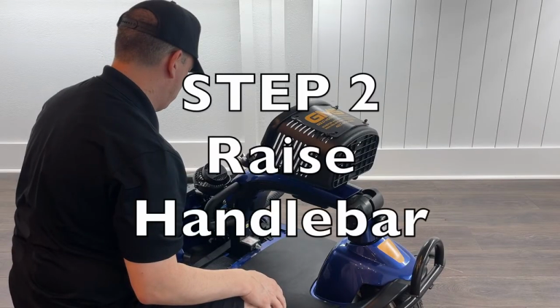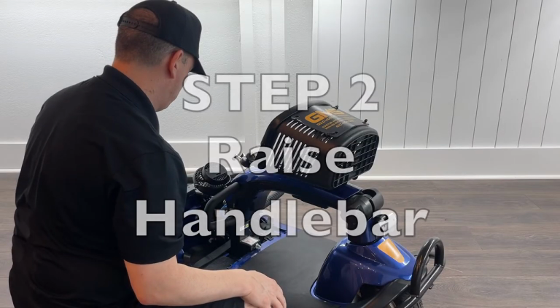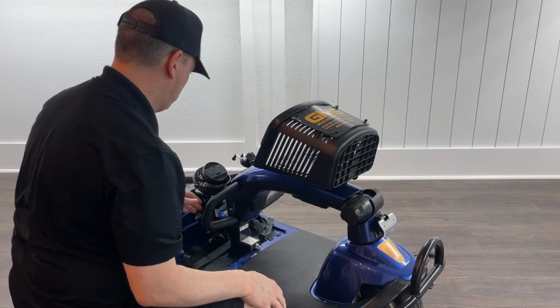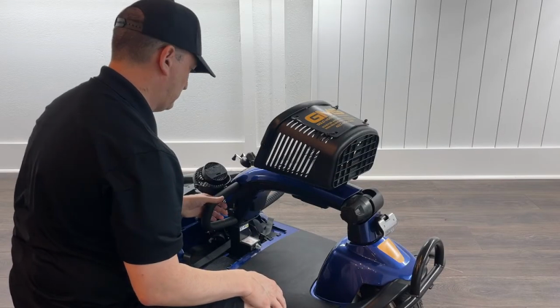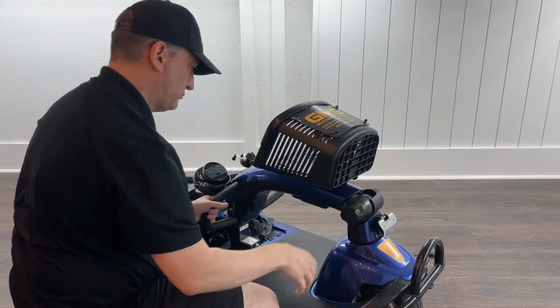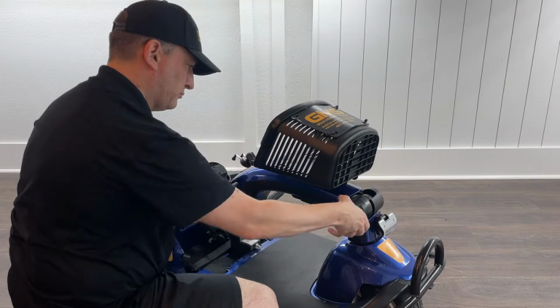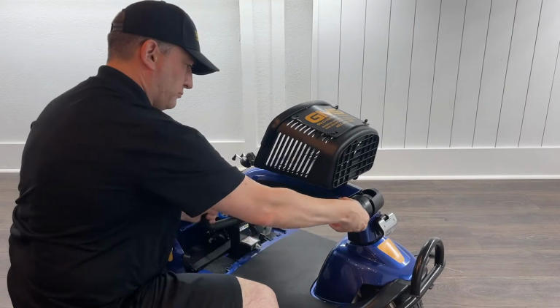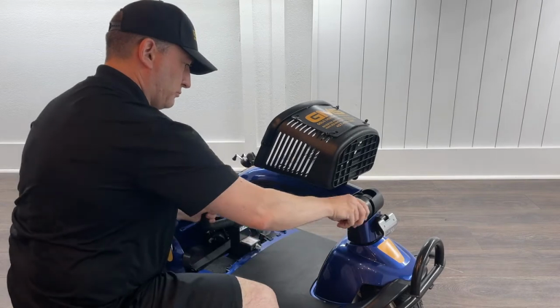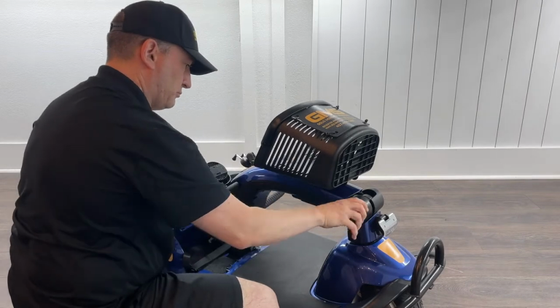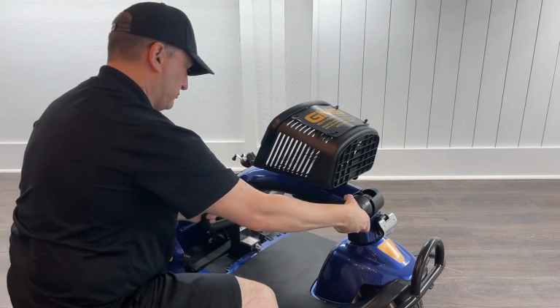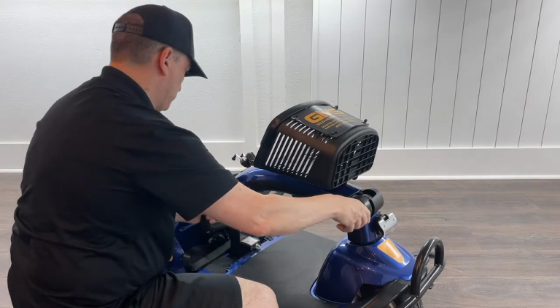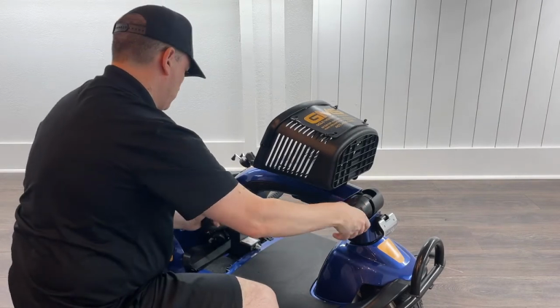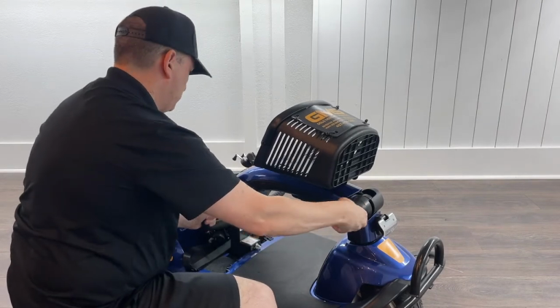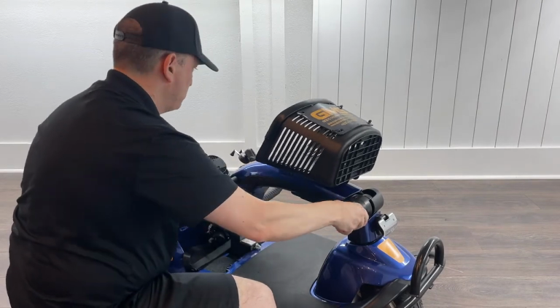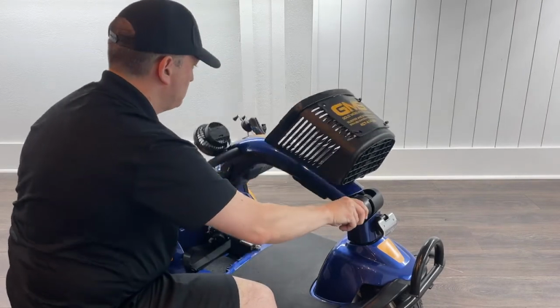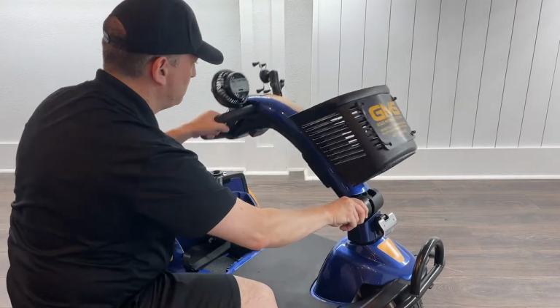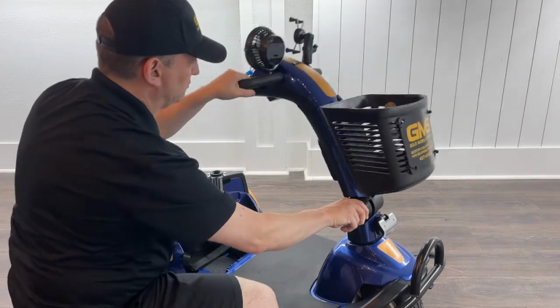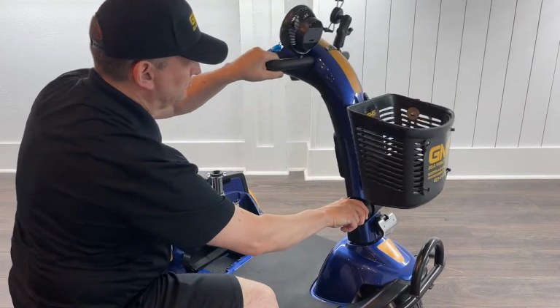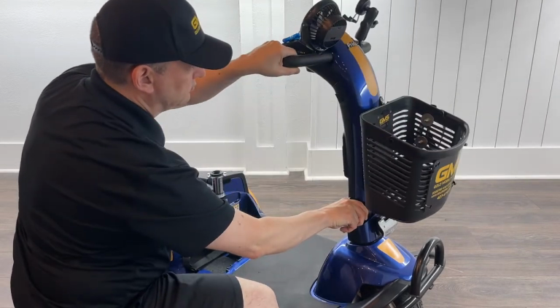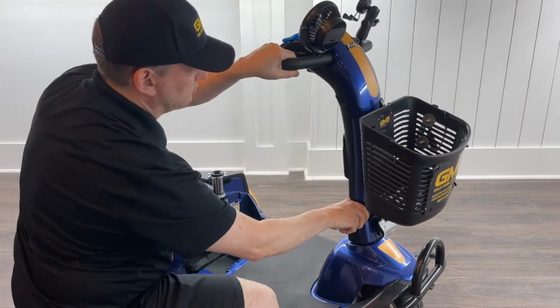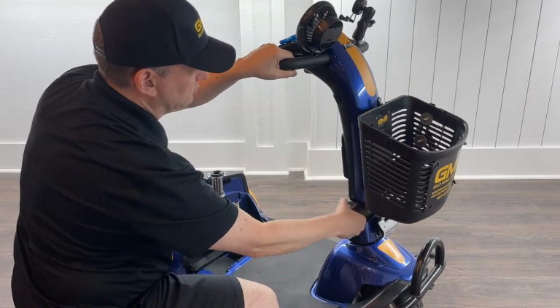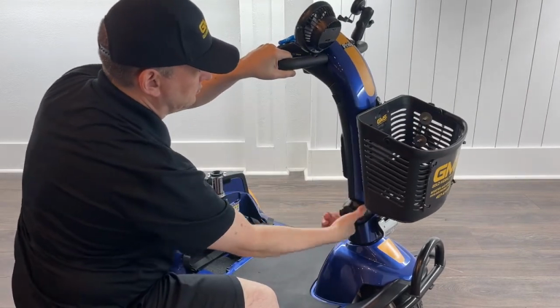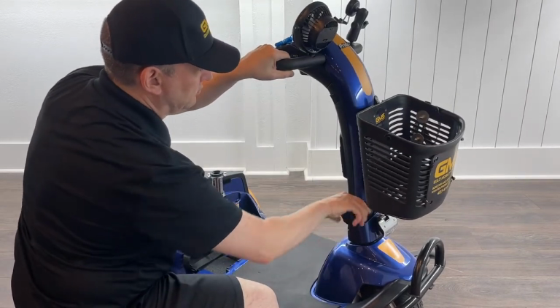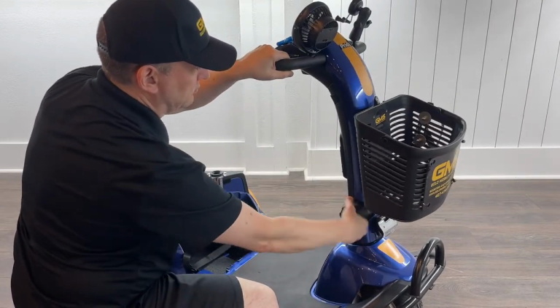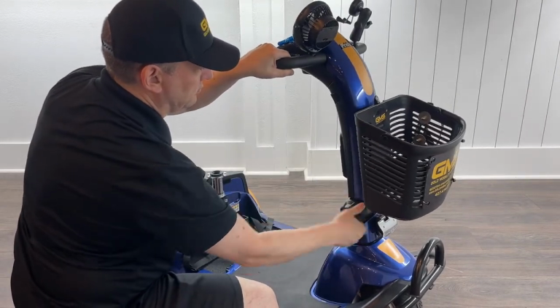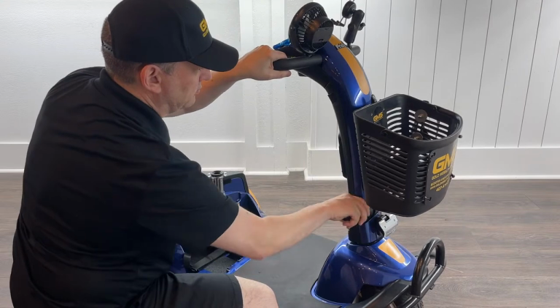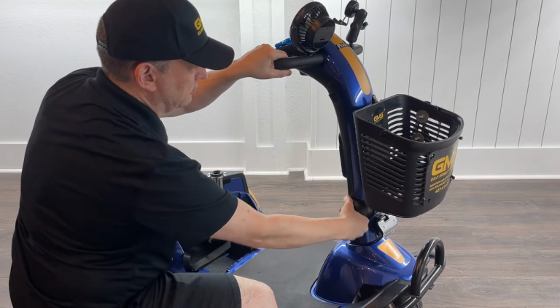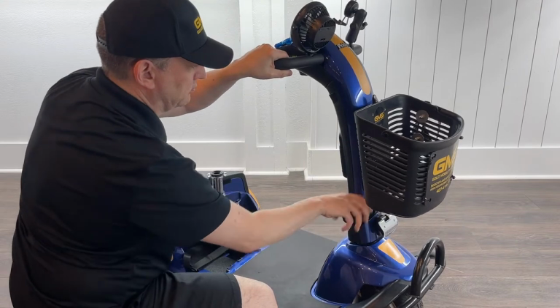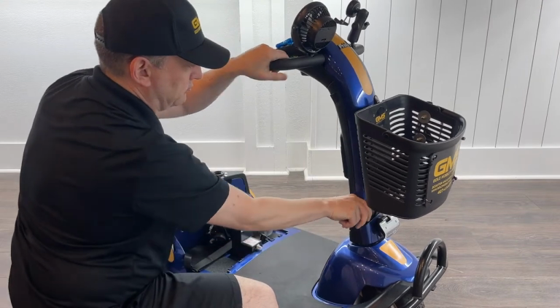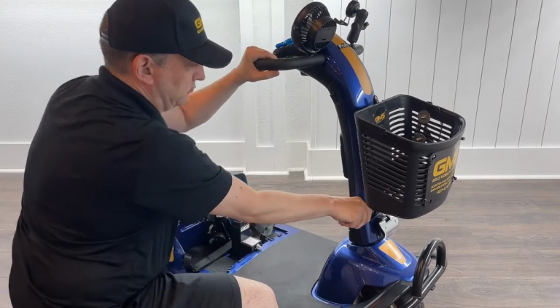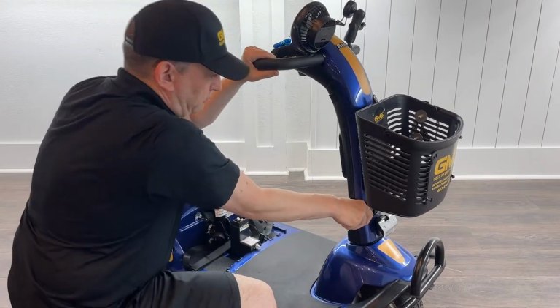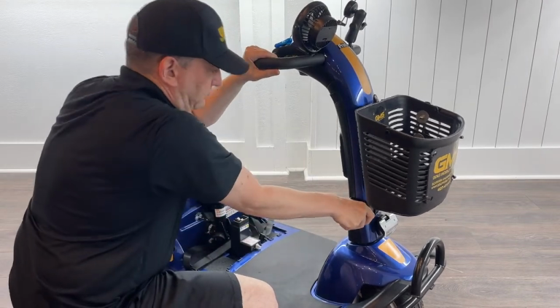Step two: to raise the handlebar, remember — lefty-loosey, righty-tighty — then re-tighten into position.